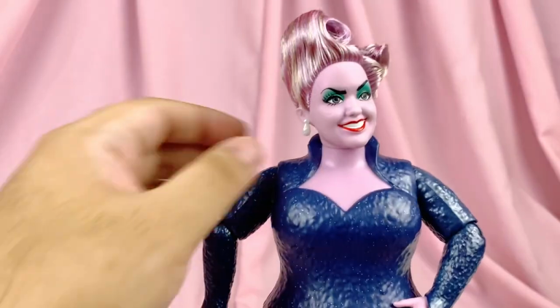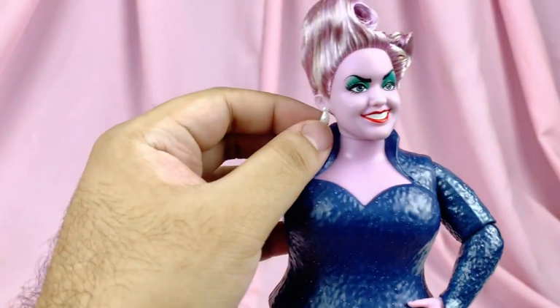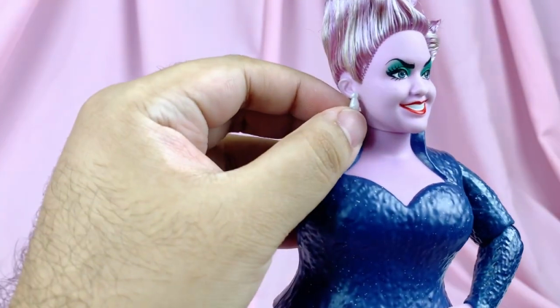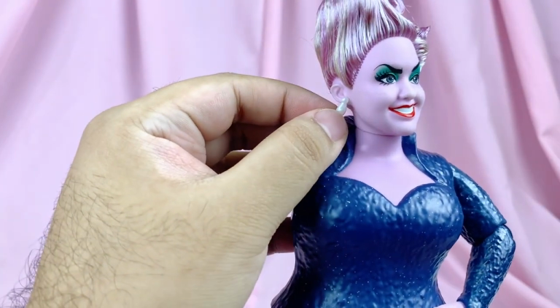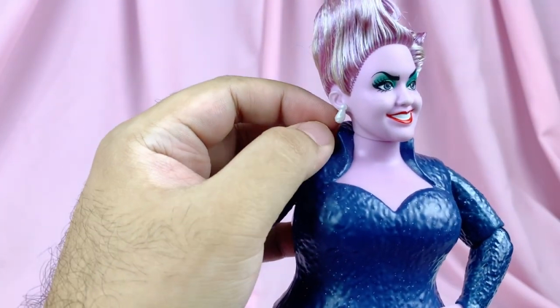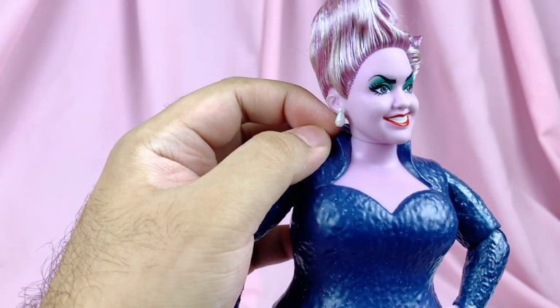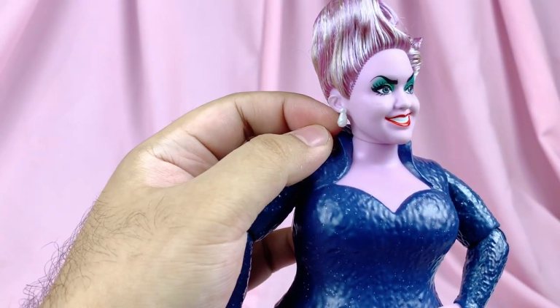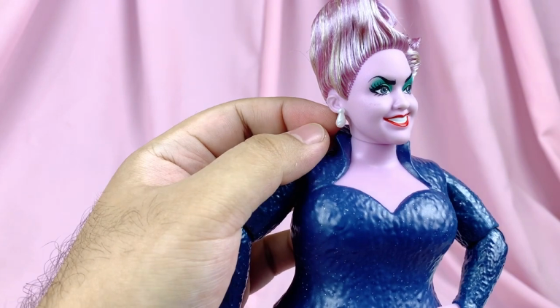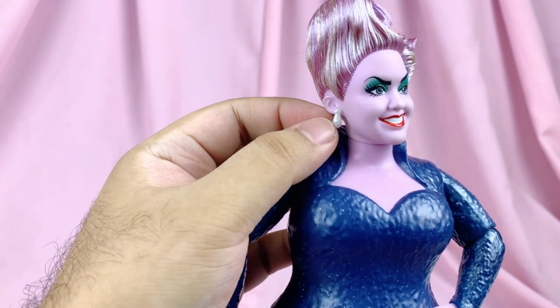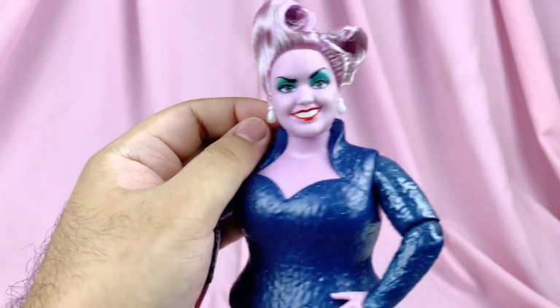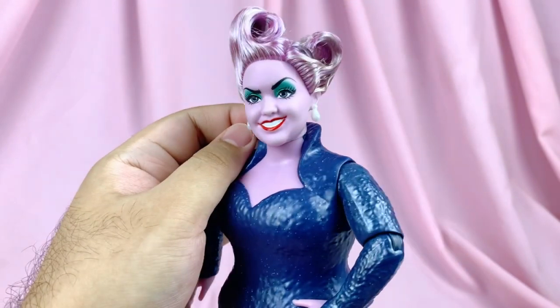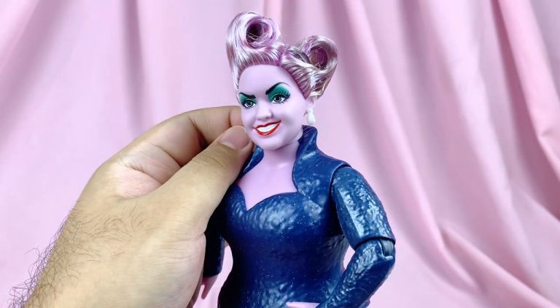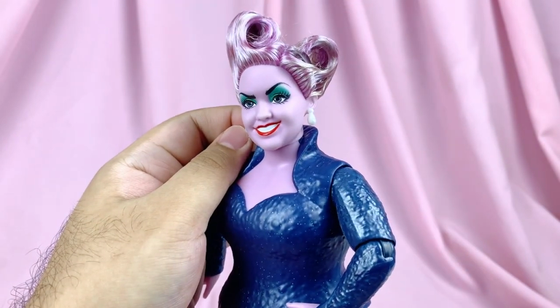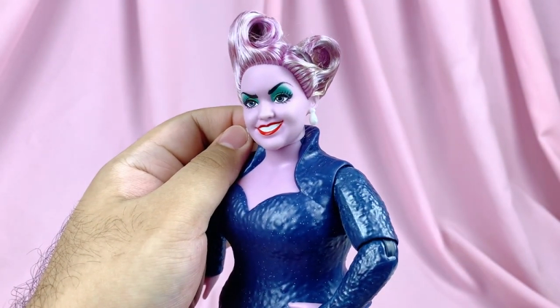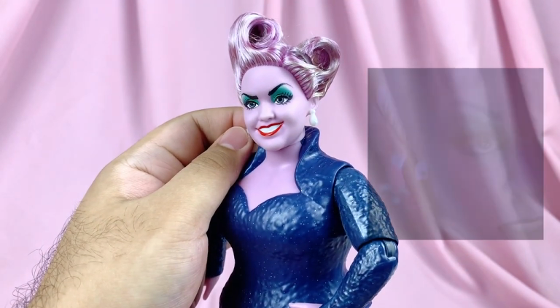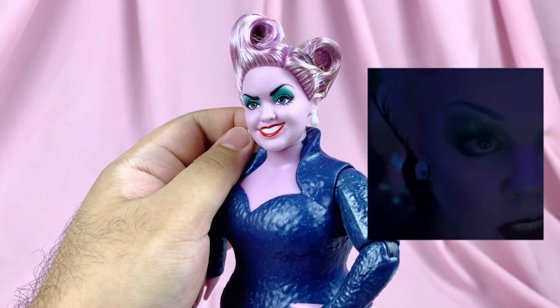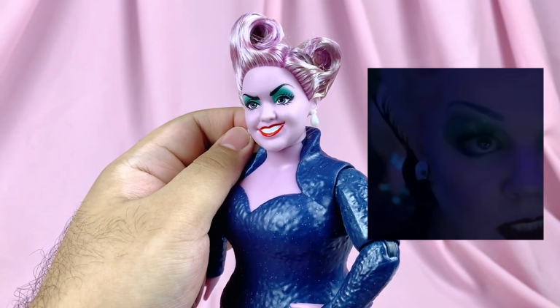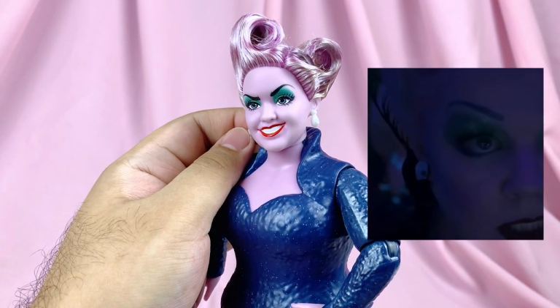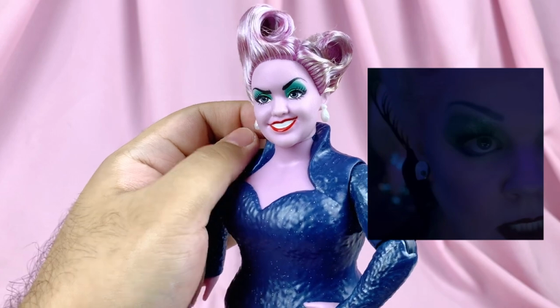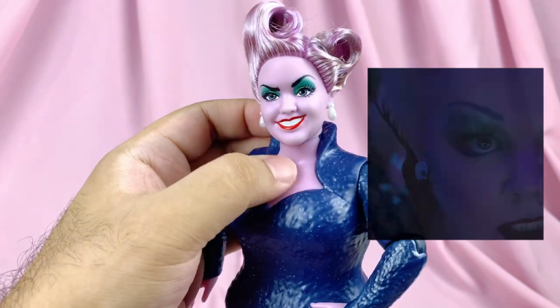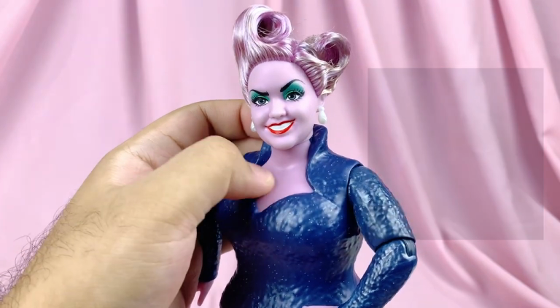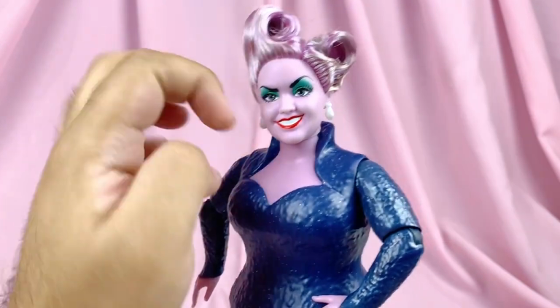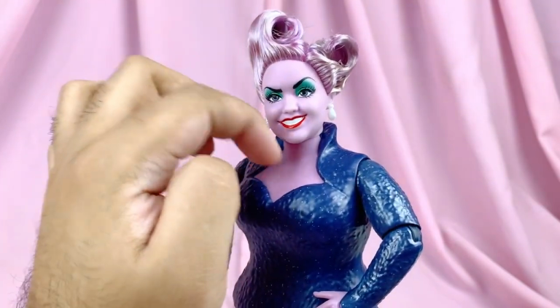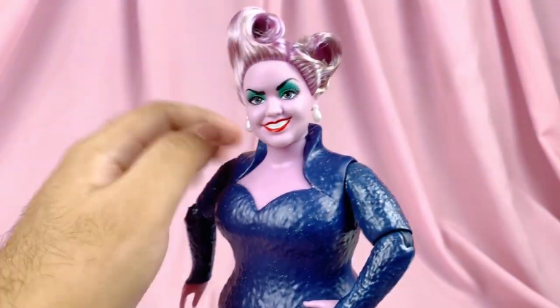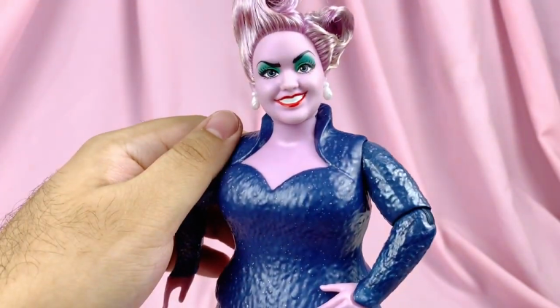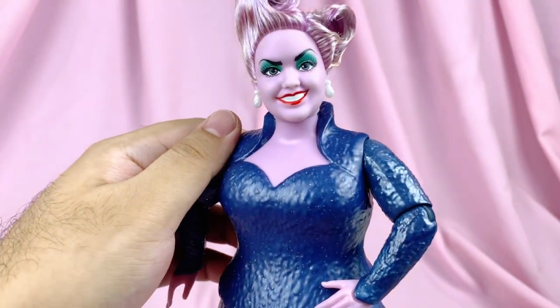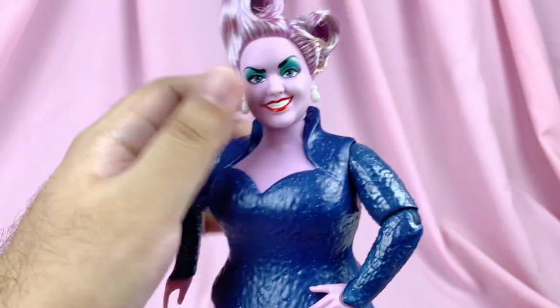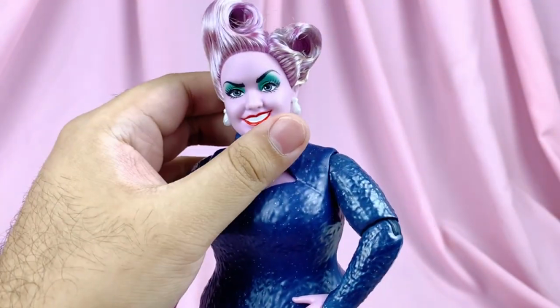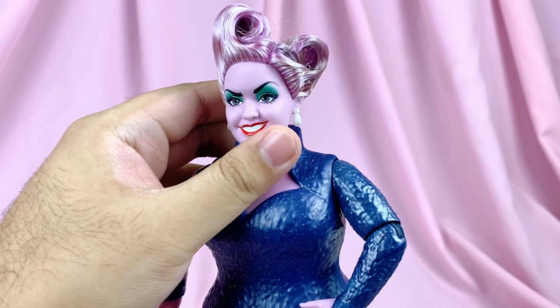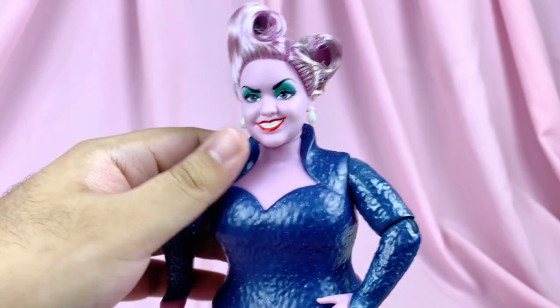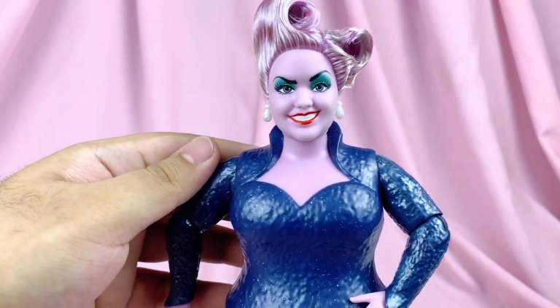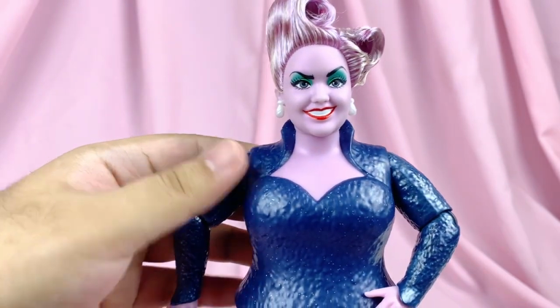For her jewelry, she has a pair of pearl drop earrings, which is not quite accurate to the movie — in the movie she has clamshell earrings. I'm not sure why they gave her pearl drops; maybe it's an early concept that the toy designers worked on but that didn't make it to the final movie.